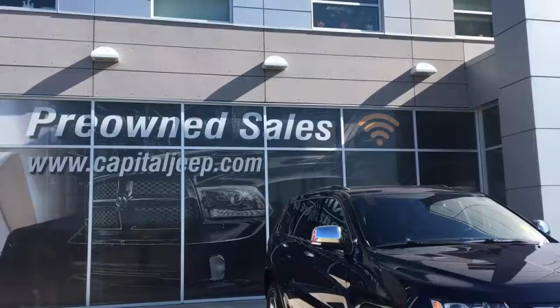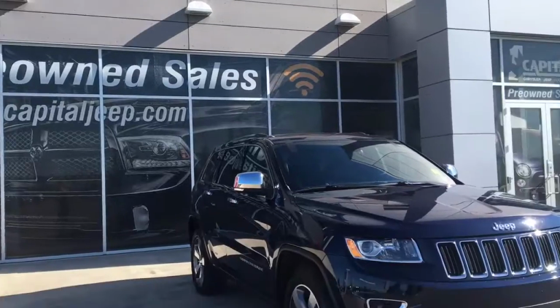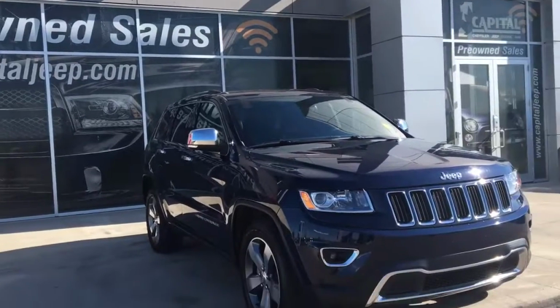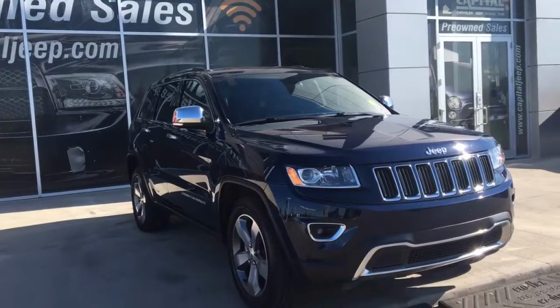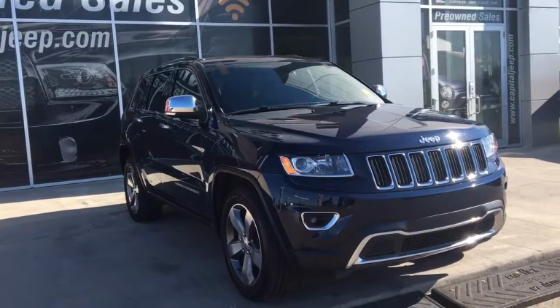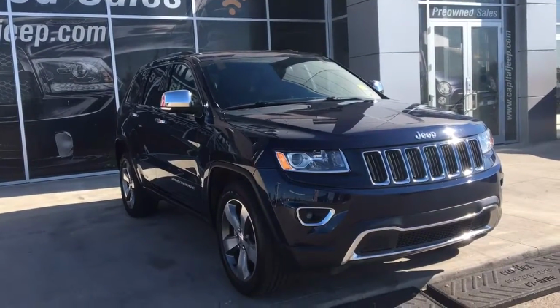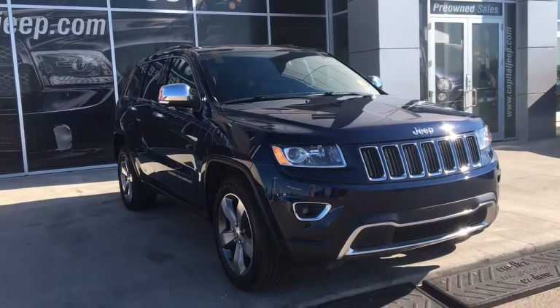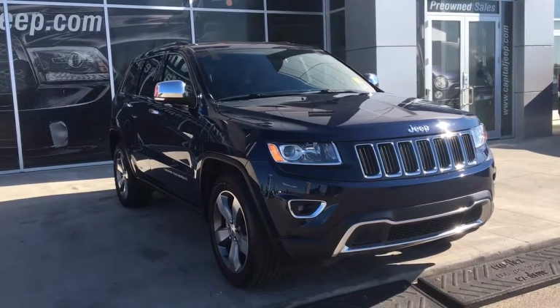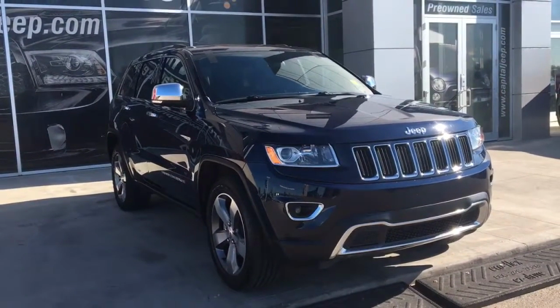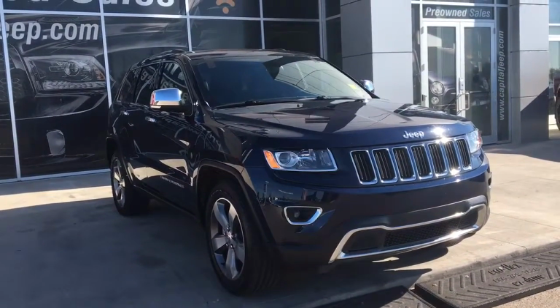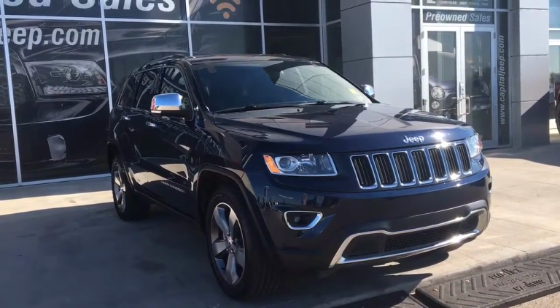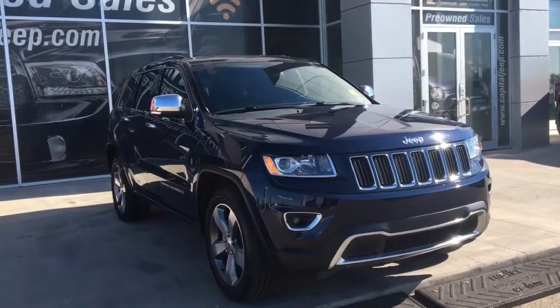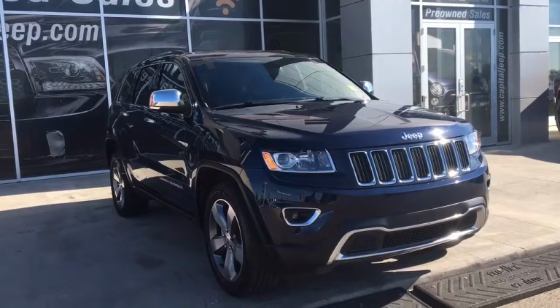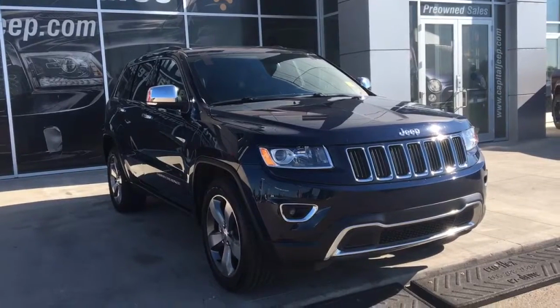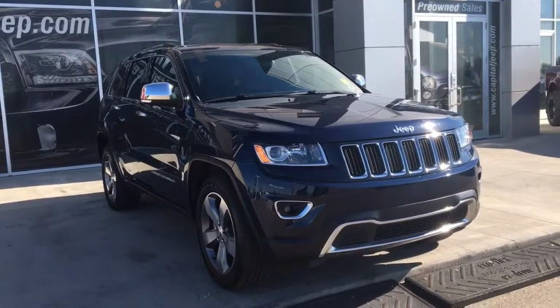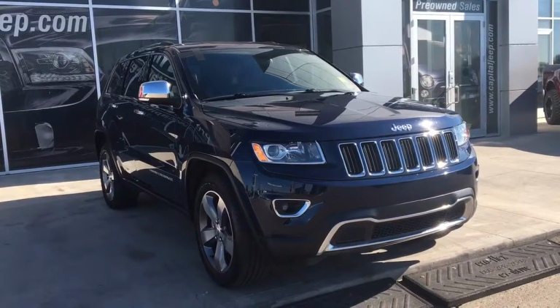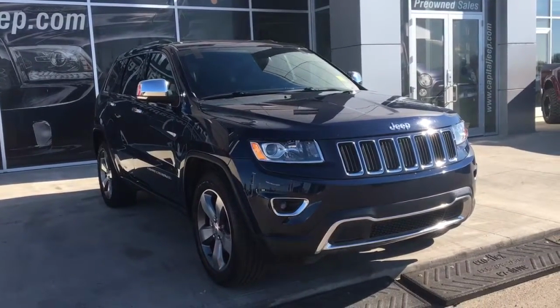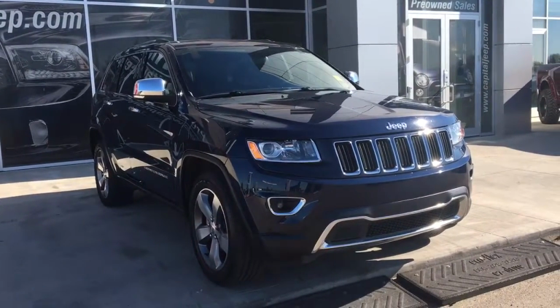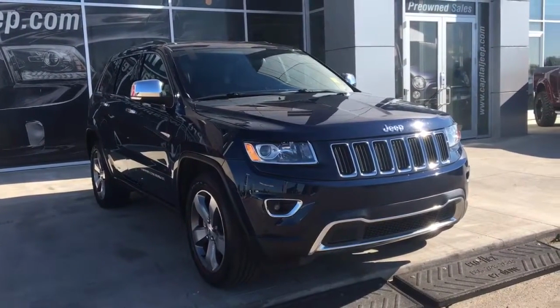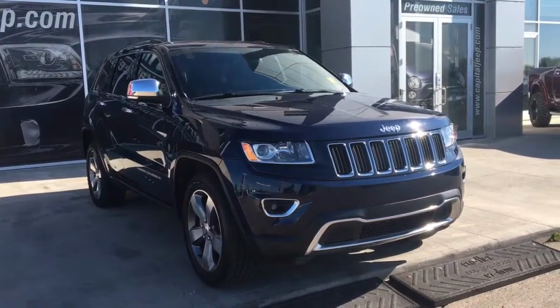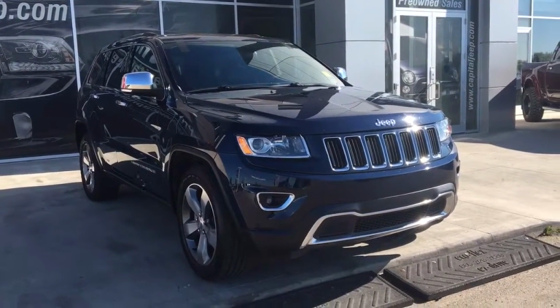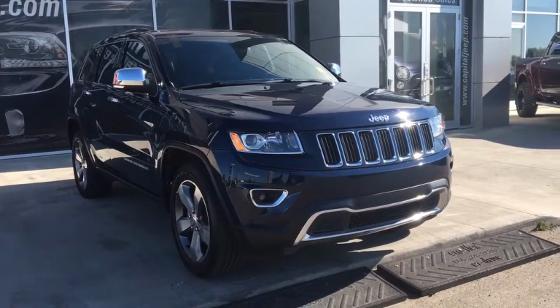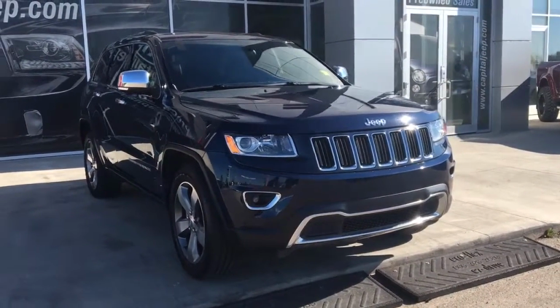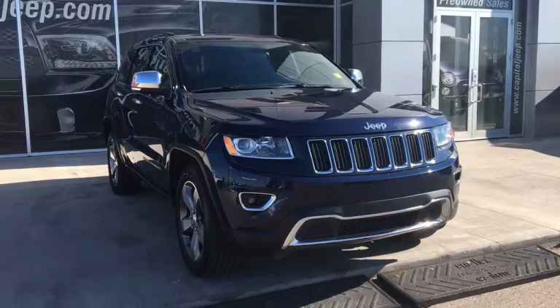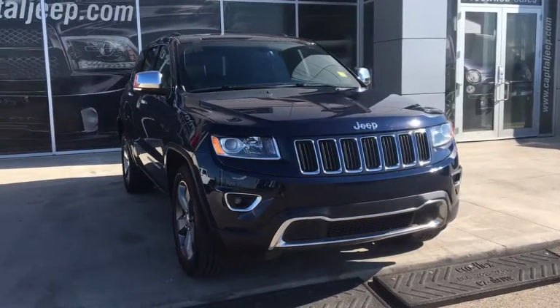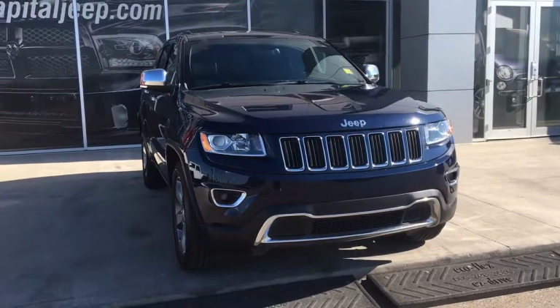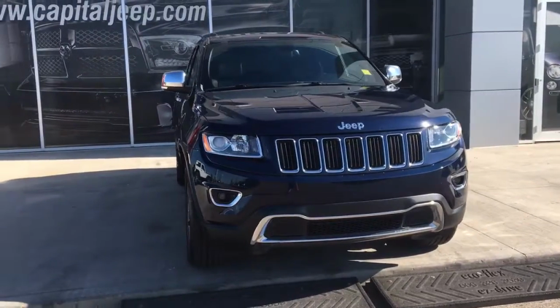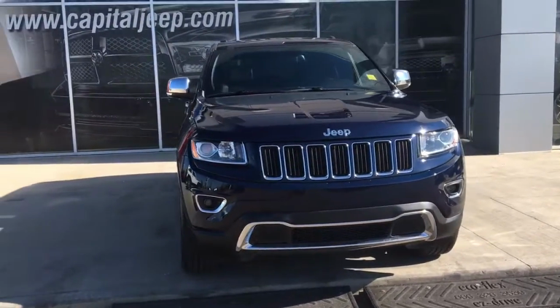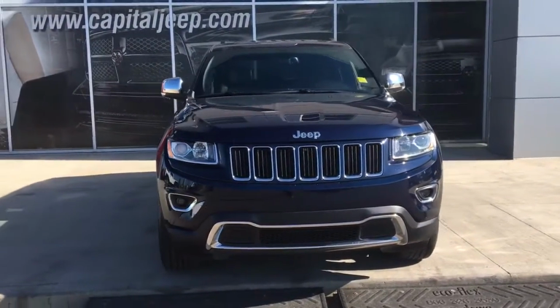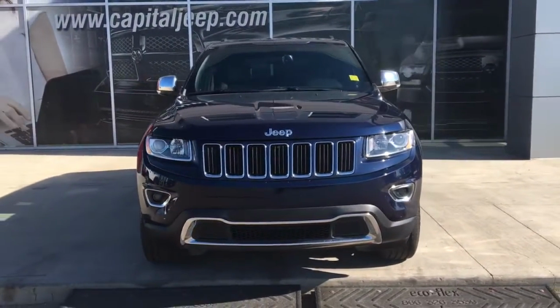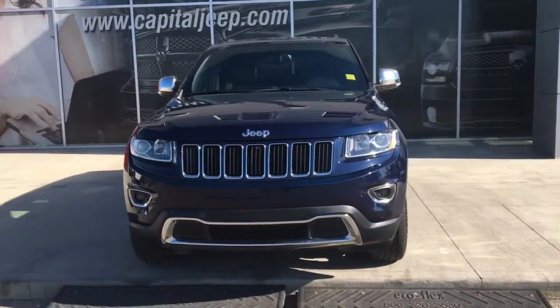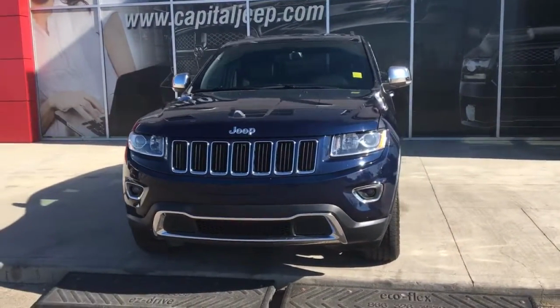Hello and welcome to Capital Jeep. My name is Jasmine and today we're going to be looking at this 2014 Jeep Grand Cherokee Limited in true blue pearl. Under the hood she's a 3.6 V6 engine pushing up 290 horsepower.